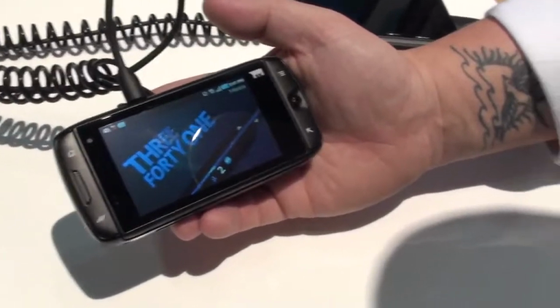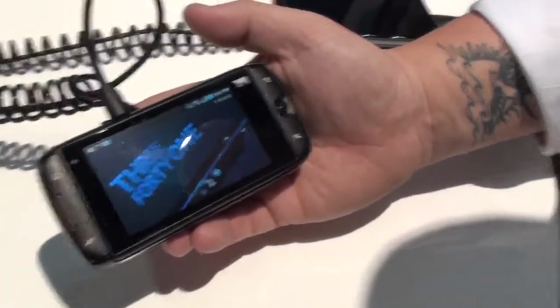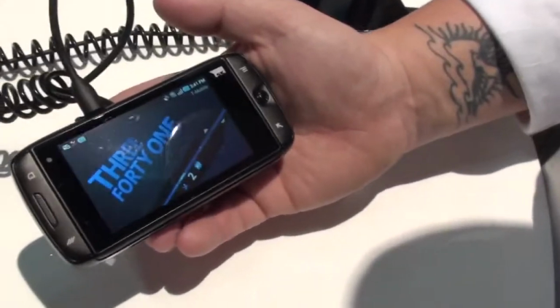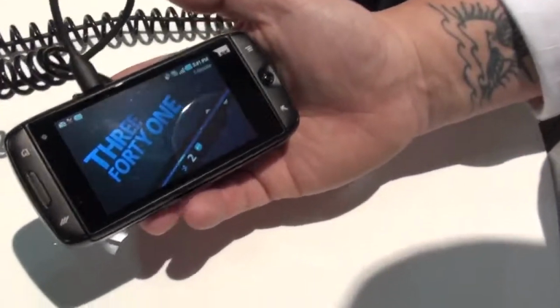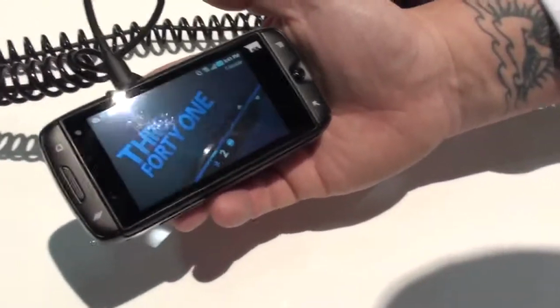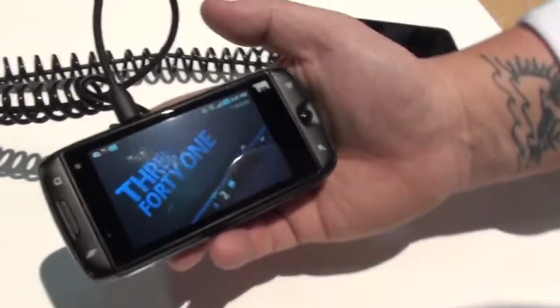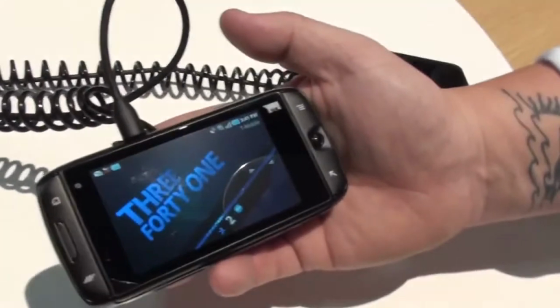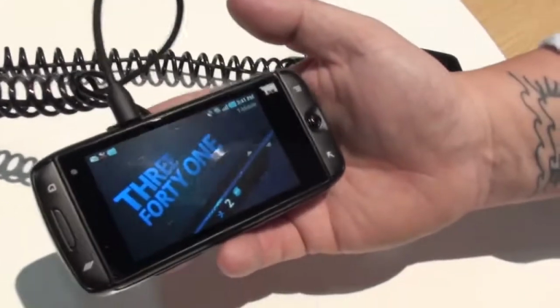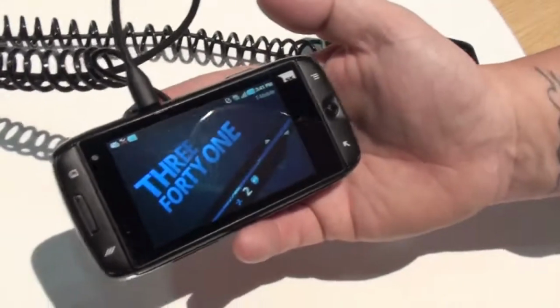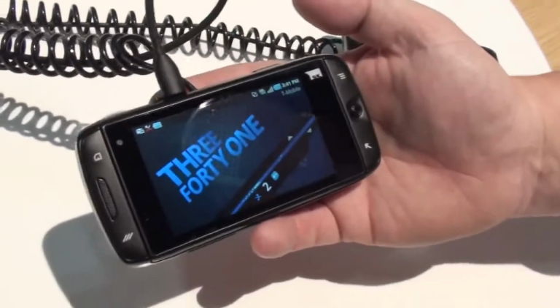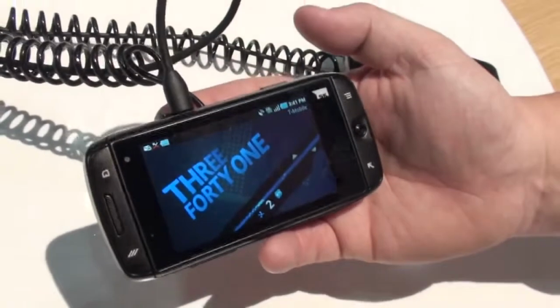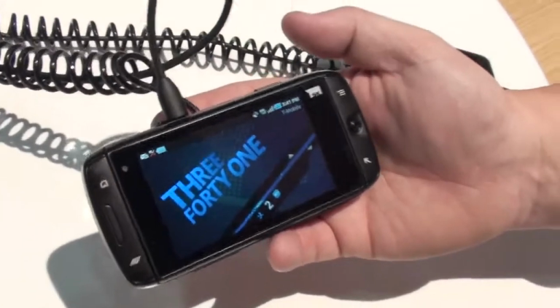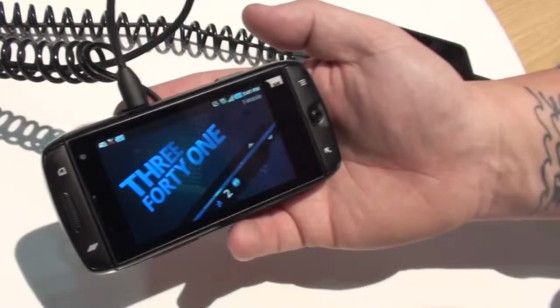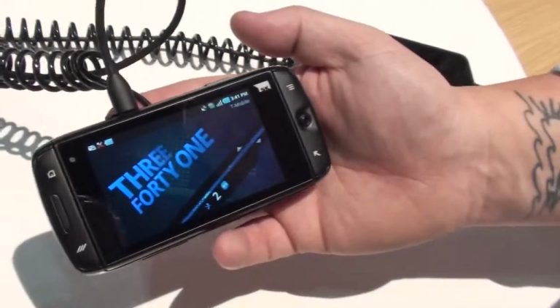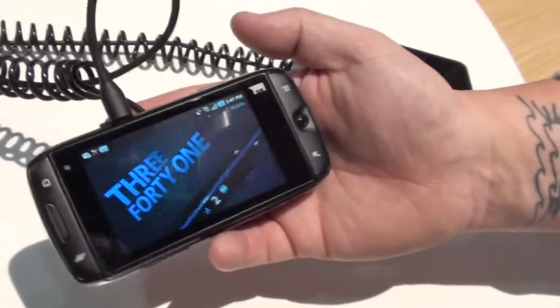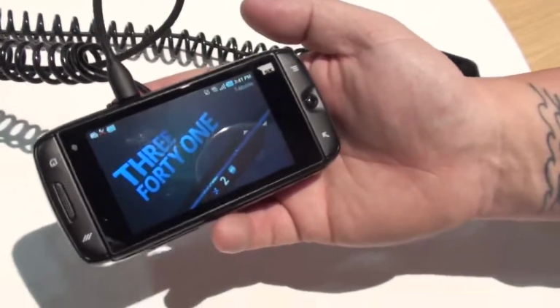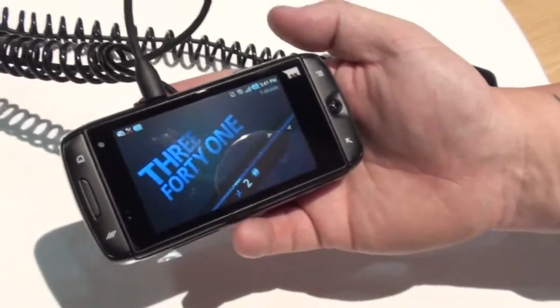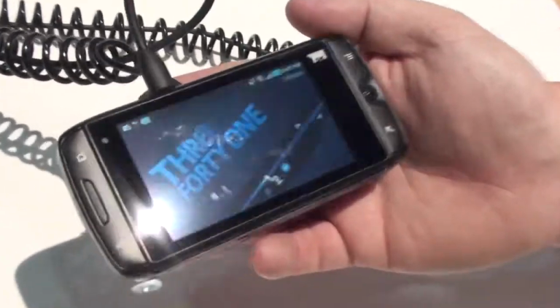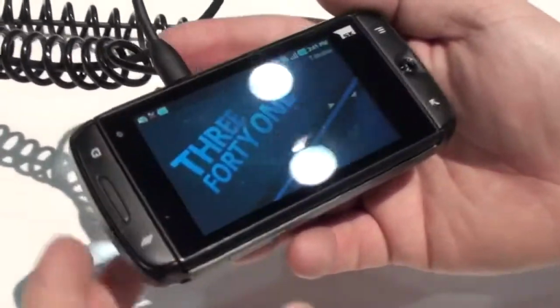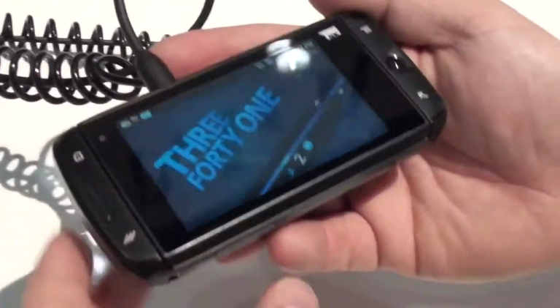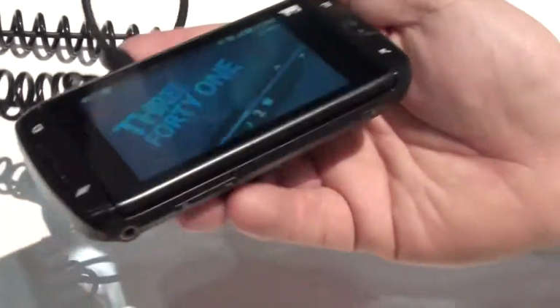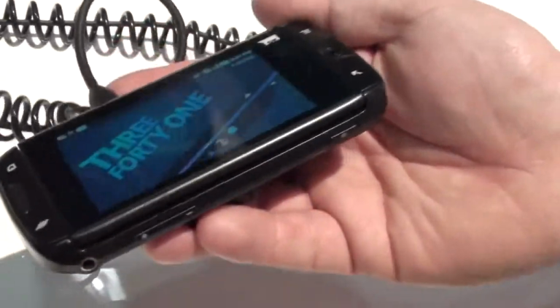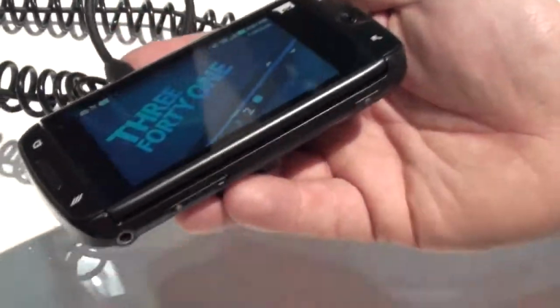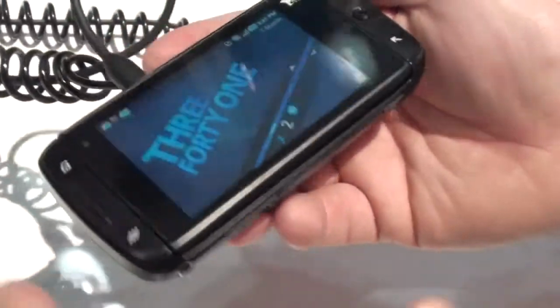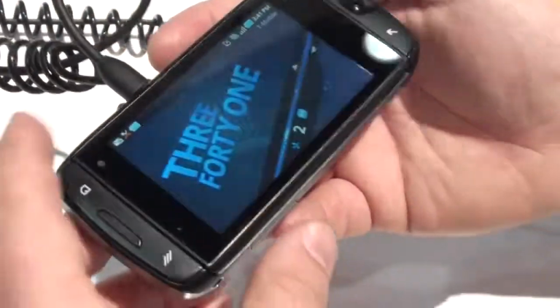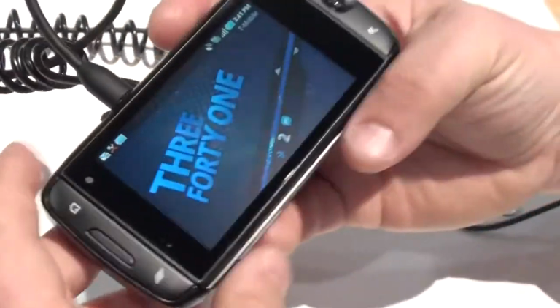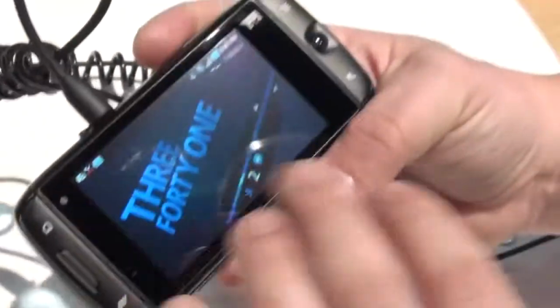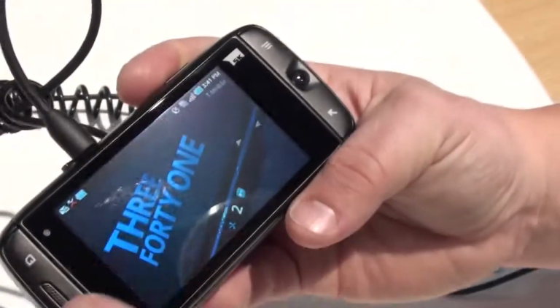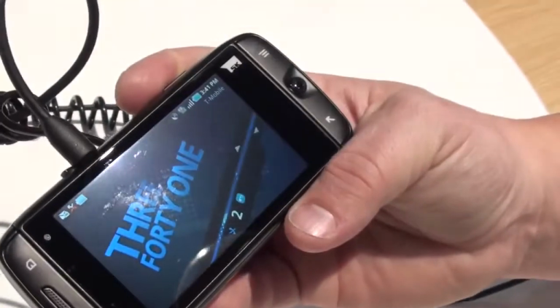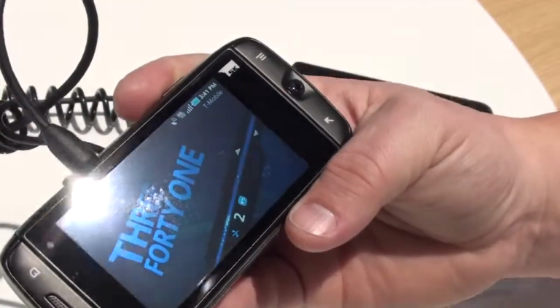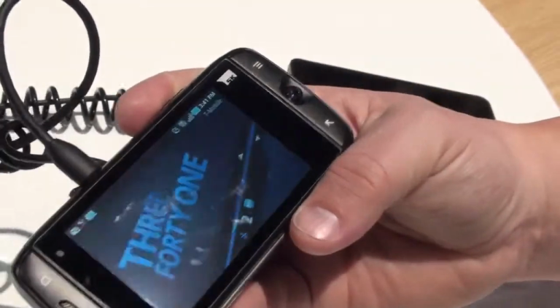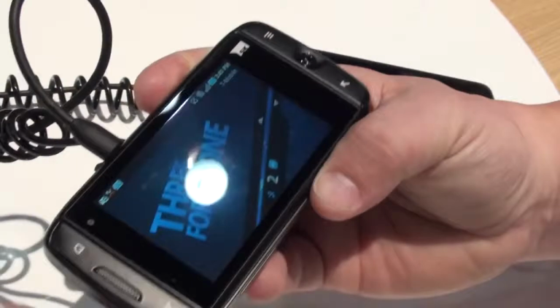This is the new T-Mobile Sidekick. We're bringing back the Sidekick. You can see with this device, it's a really nice touchscreen Sidekick.